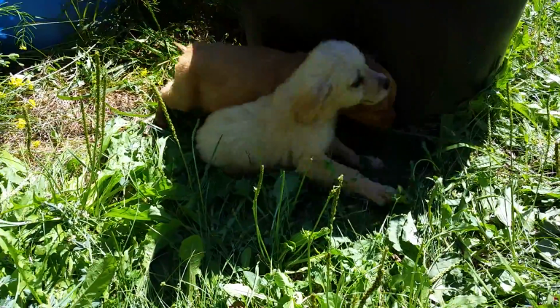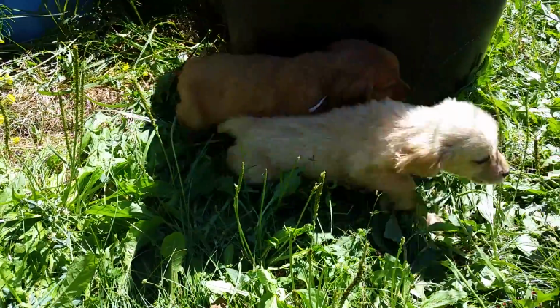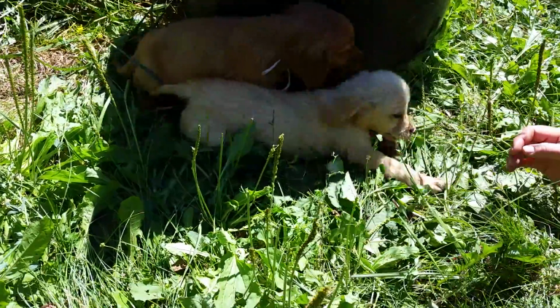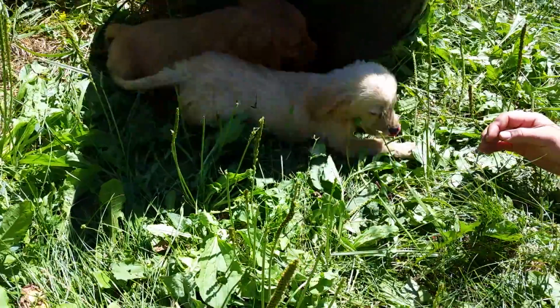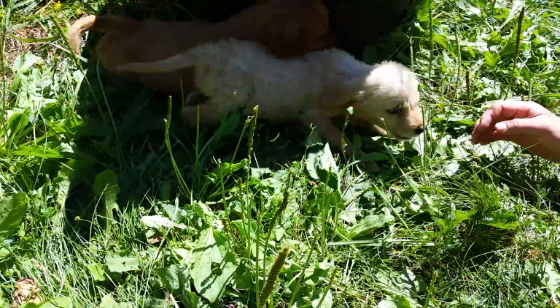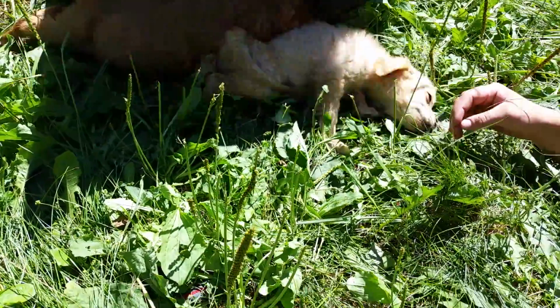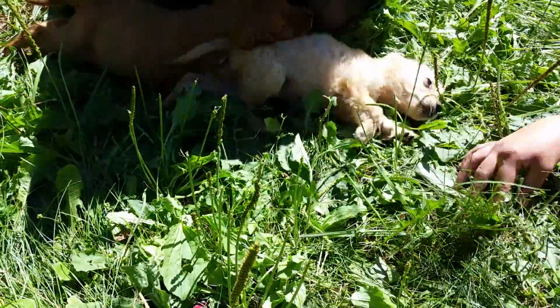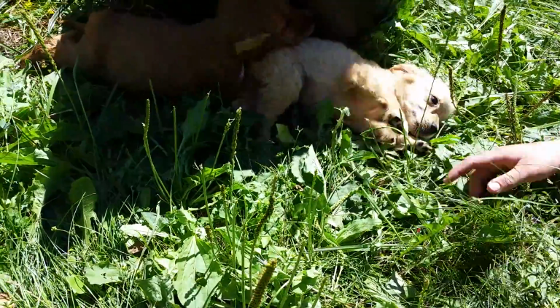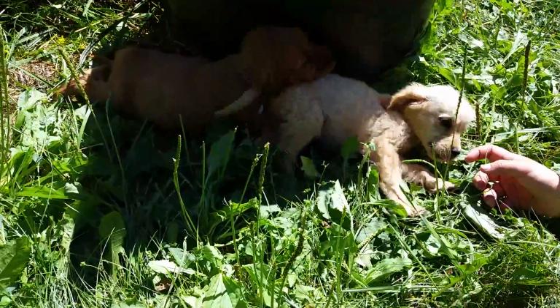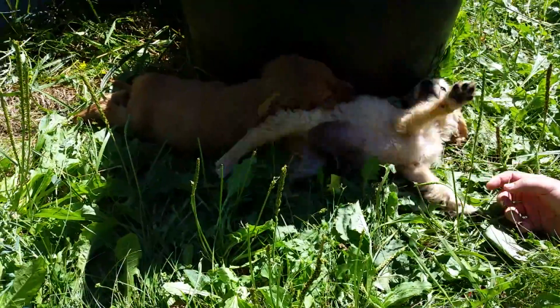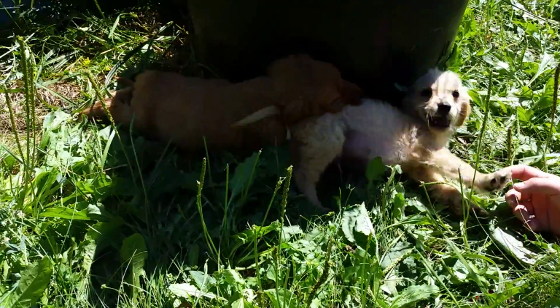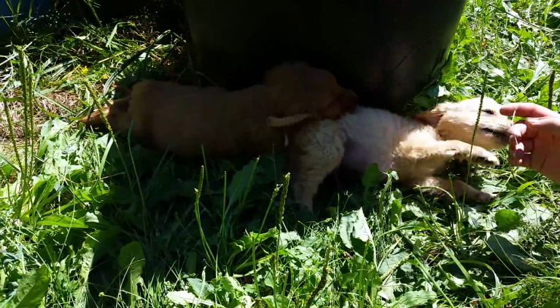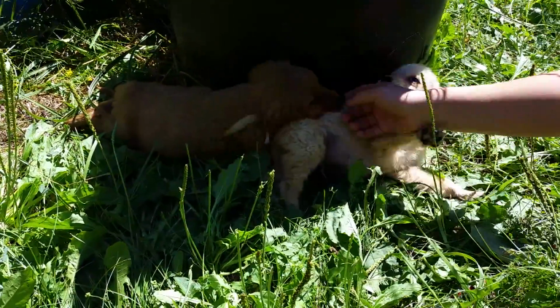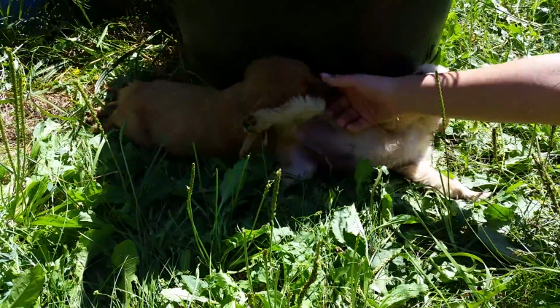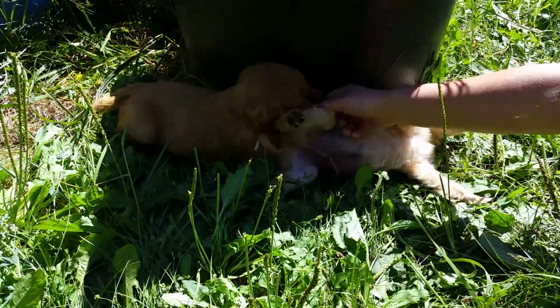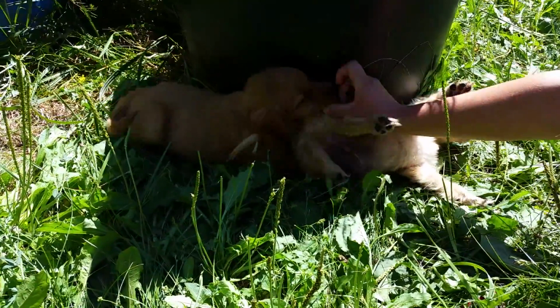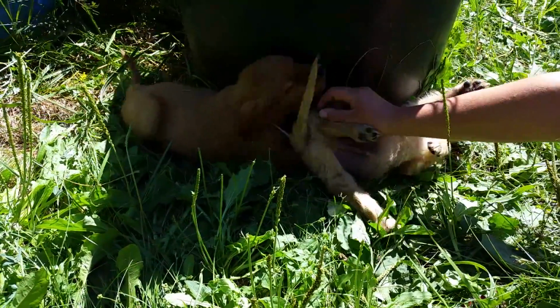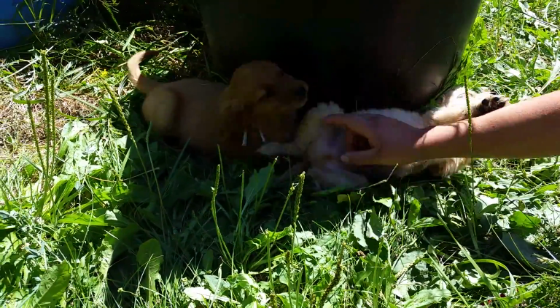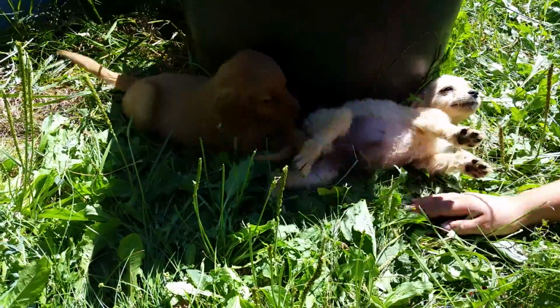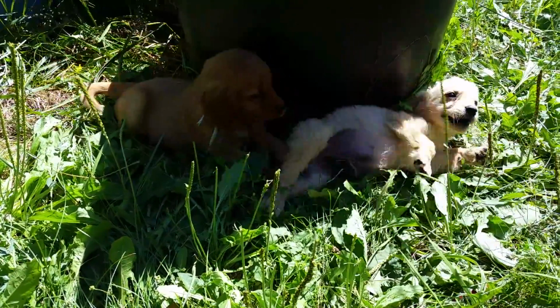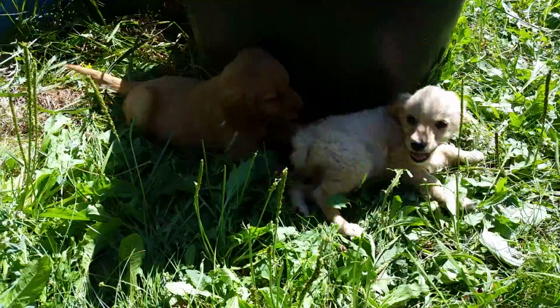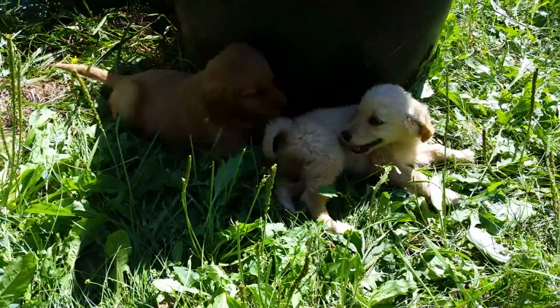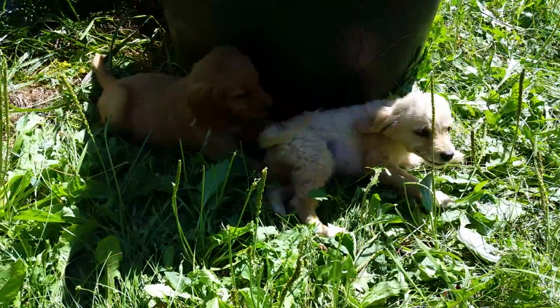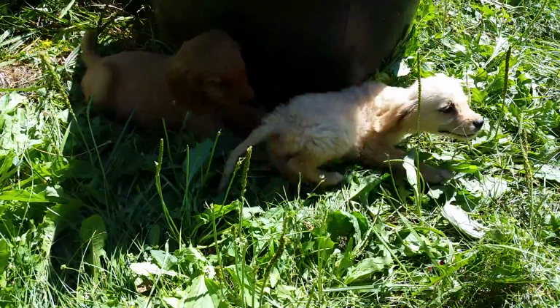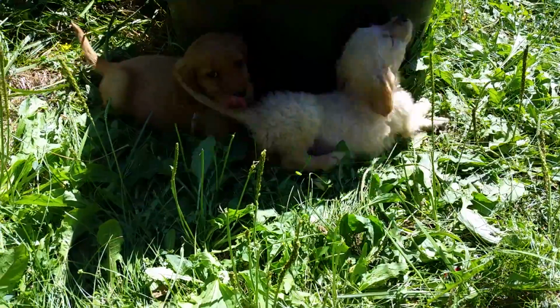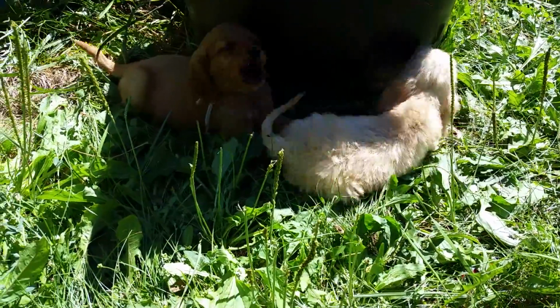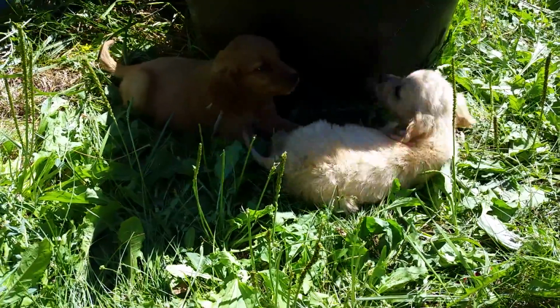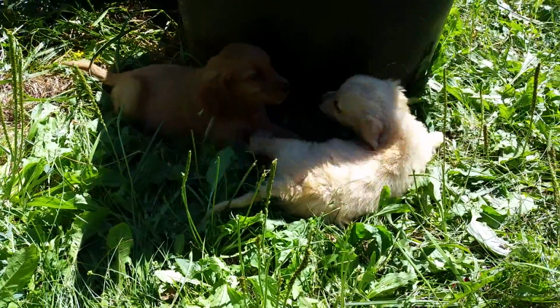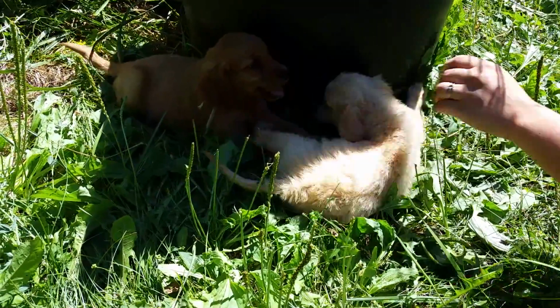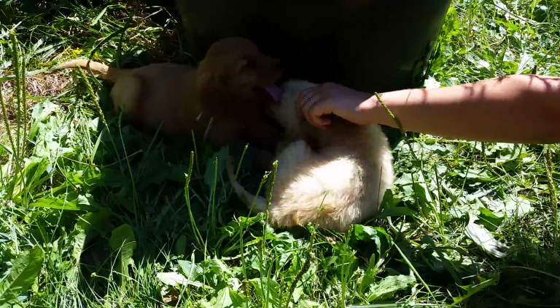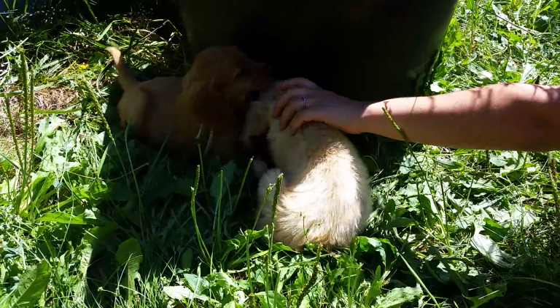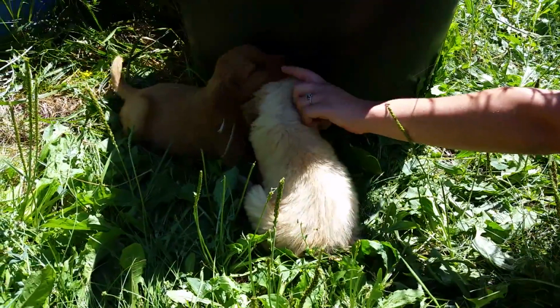That's Kira's little runt — the light-colored one. The dark-colored boy is Jitterbug's white collar male. And we lost the other one; he's exploring. All right, that'll be it for Jitterbug's litter.